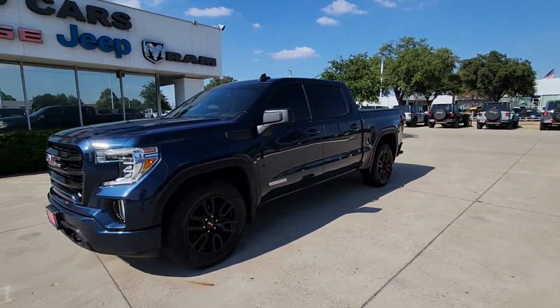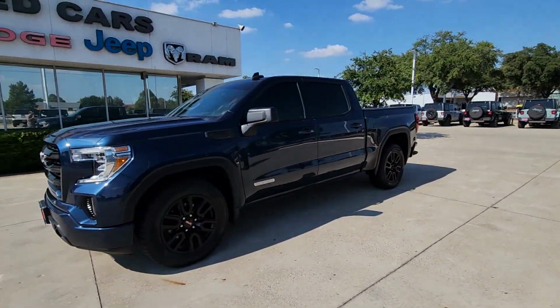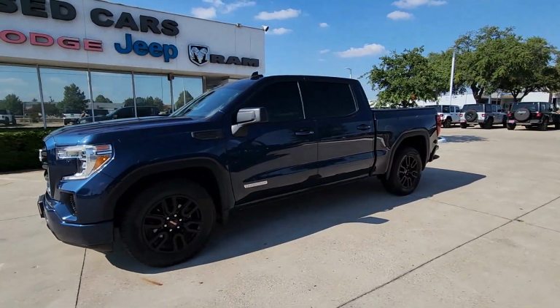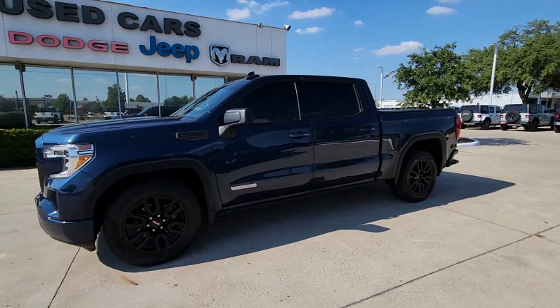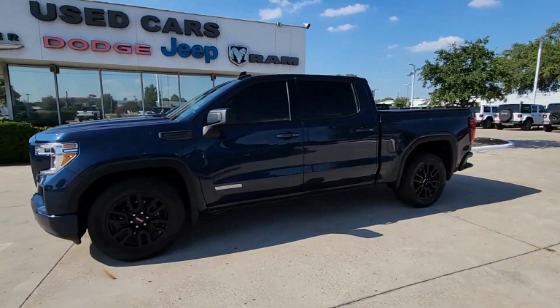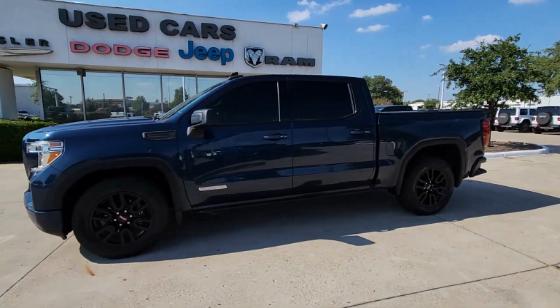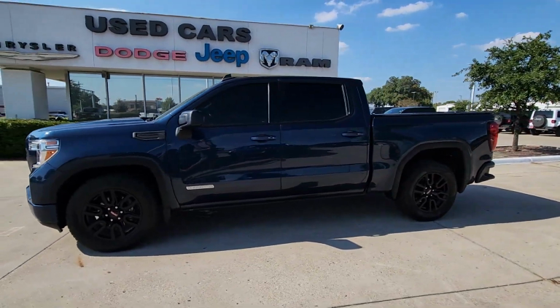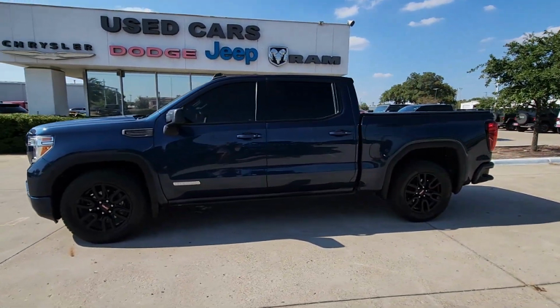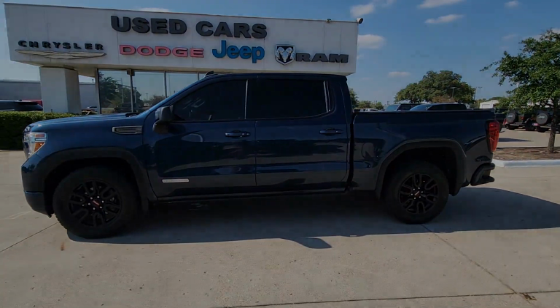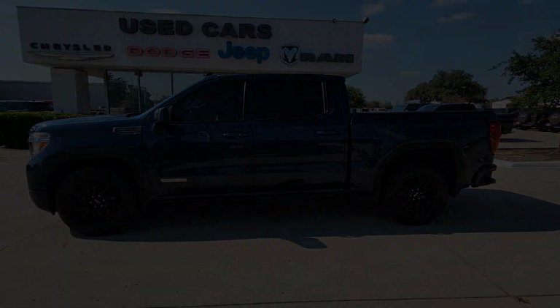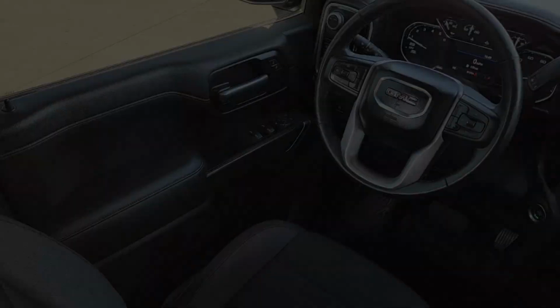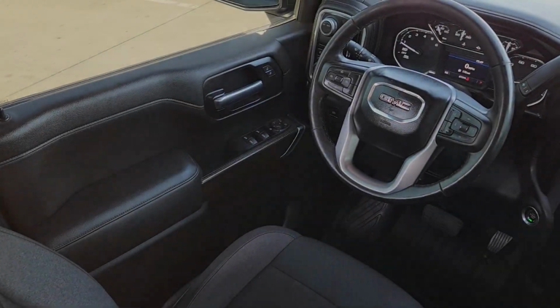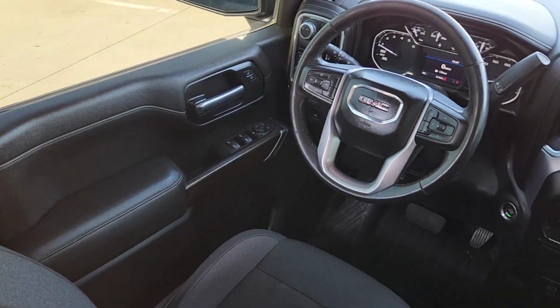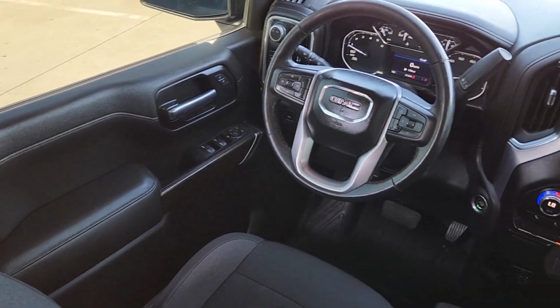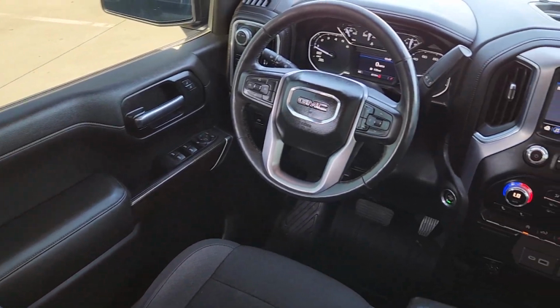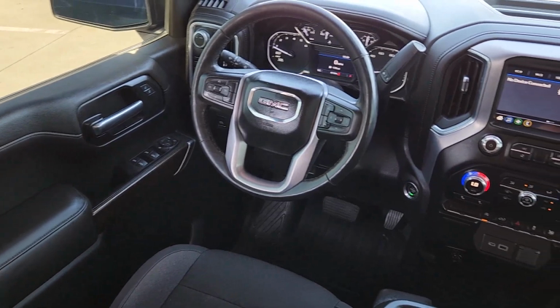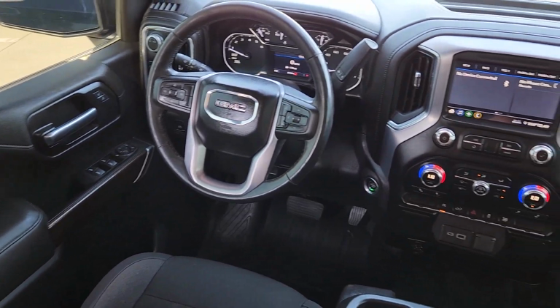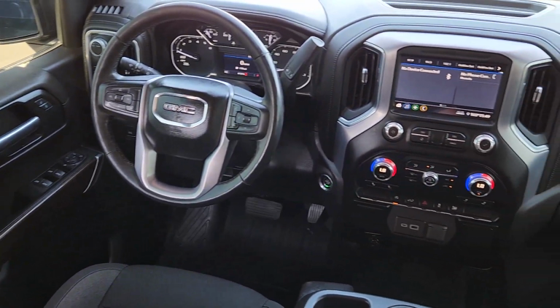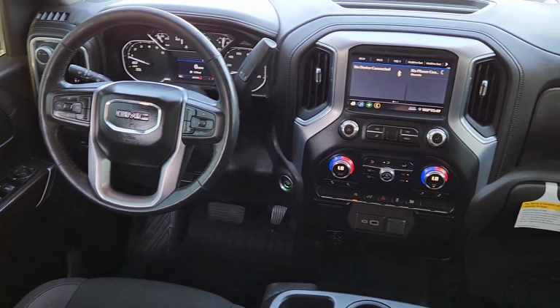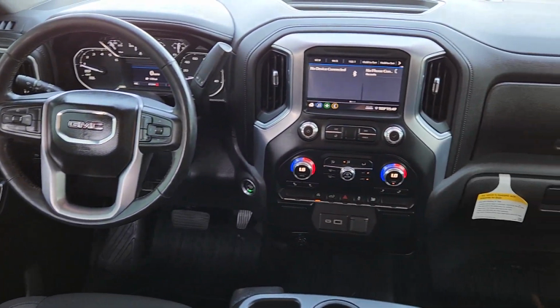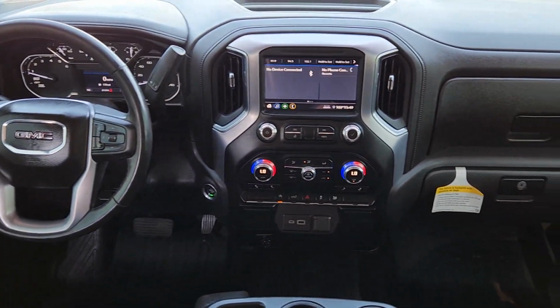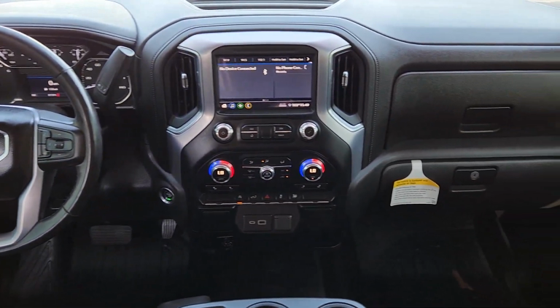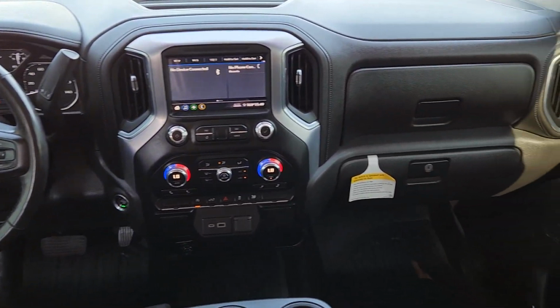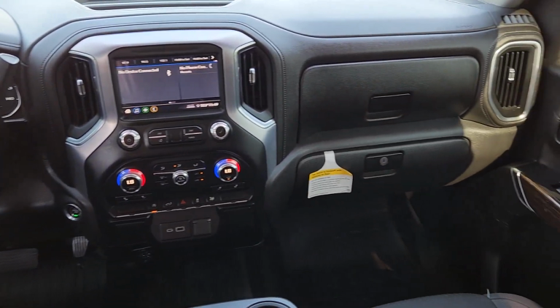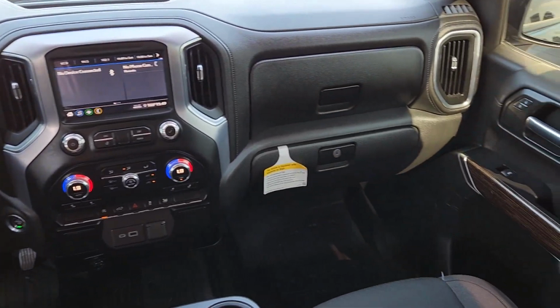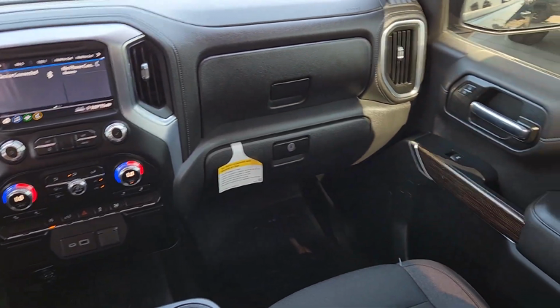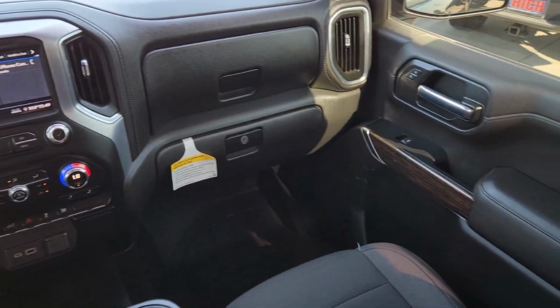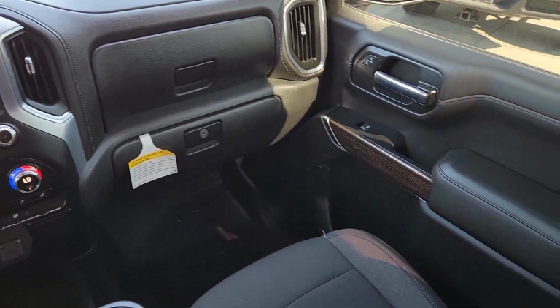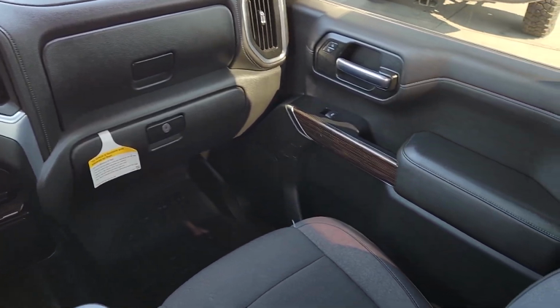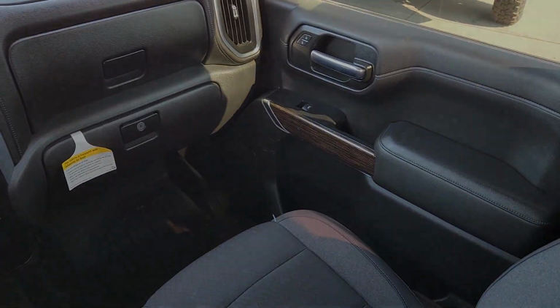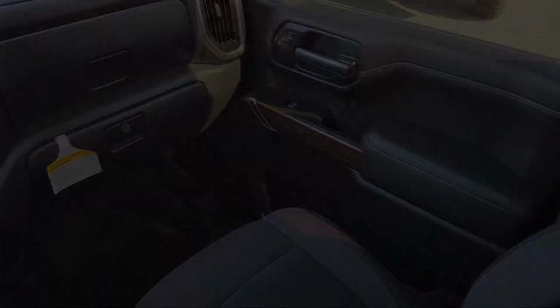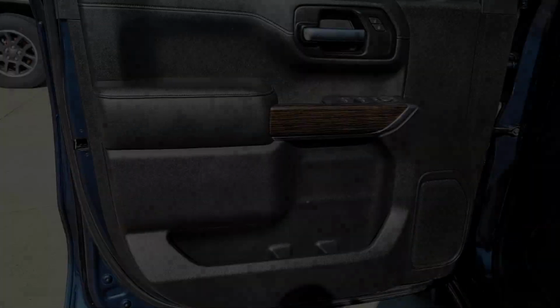Heated steering wheel, Apple CarPlay and/or Android Auto, heated driver's seat, keyless entry, premium sound system, heated mirrors, remote engine start, fog lamps, backup camera, electronic stability control.